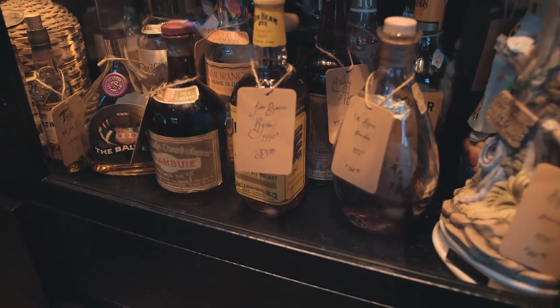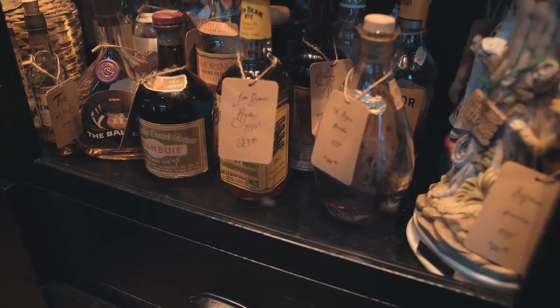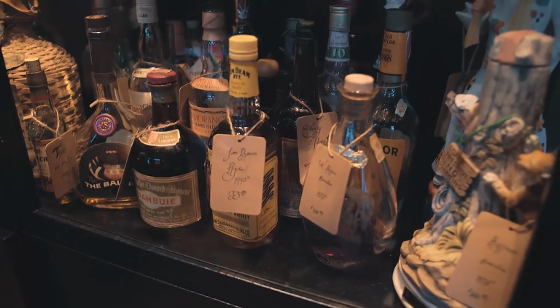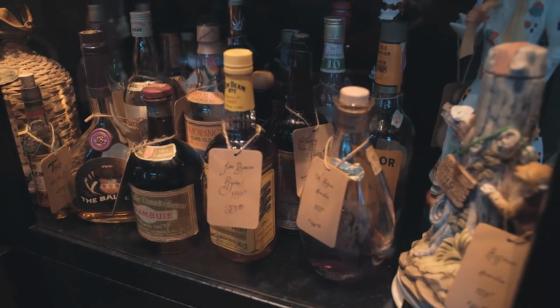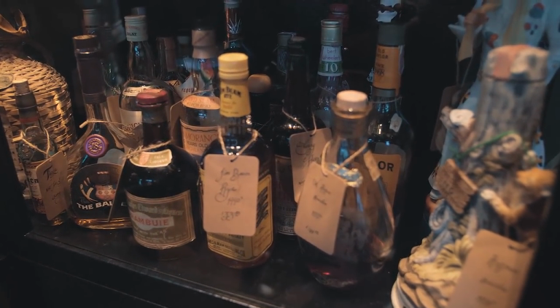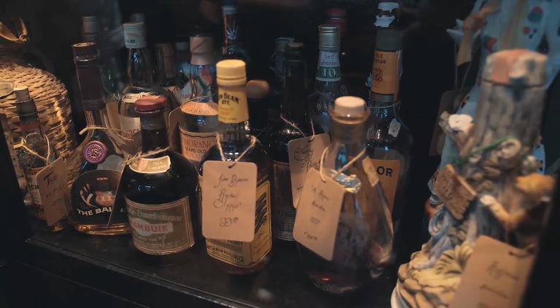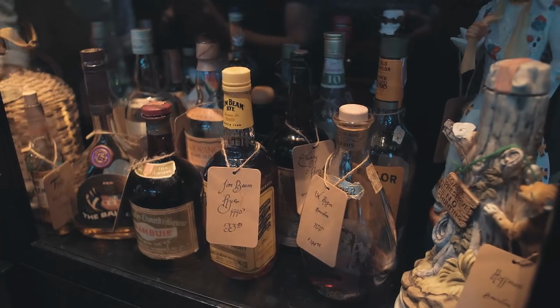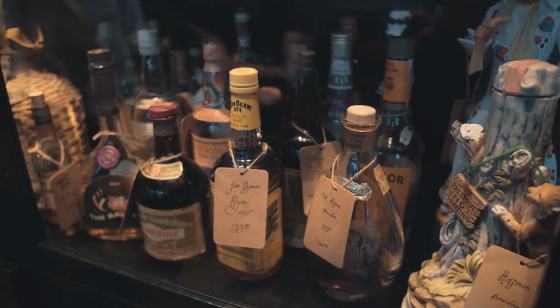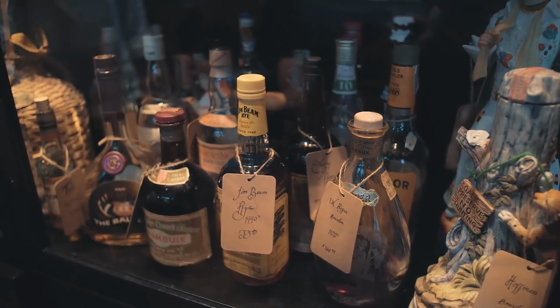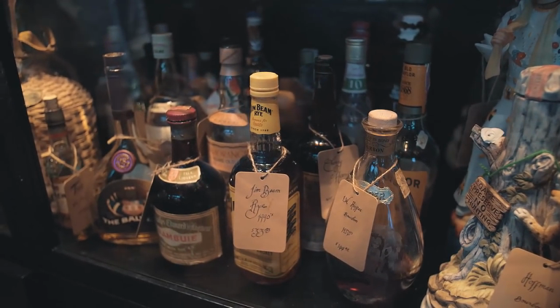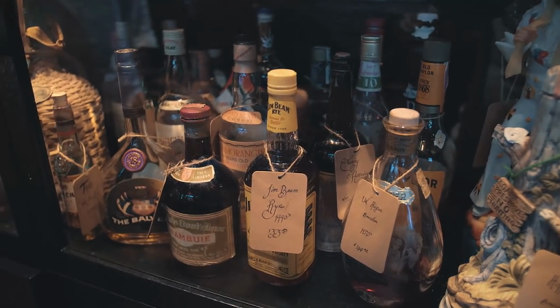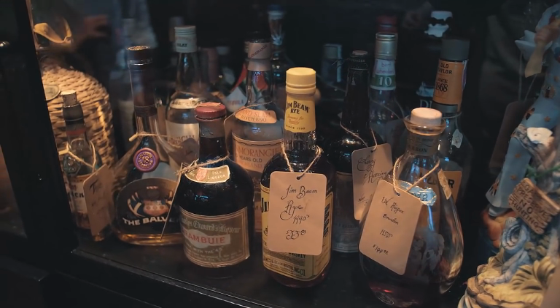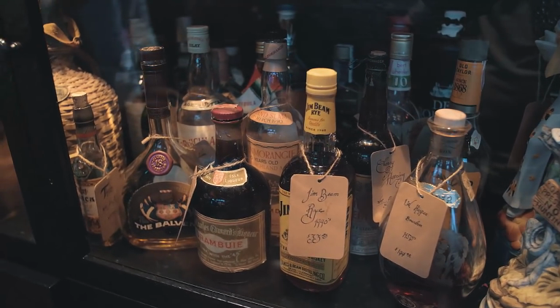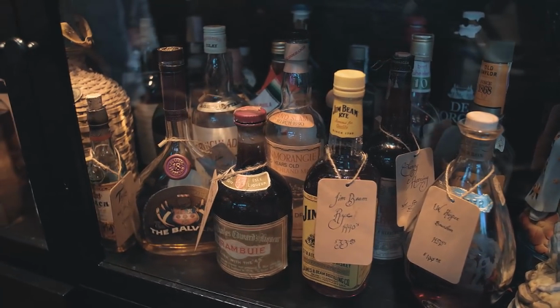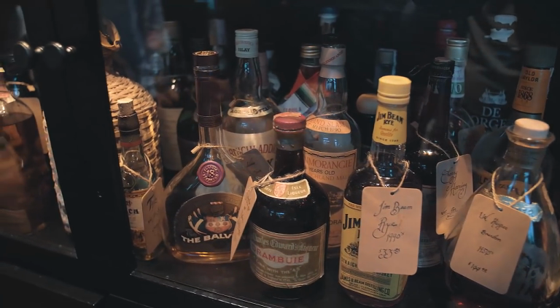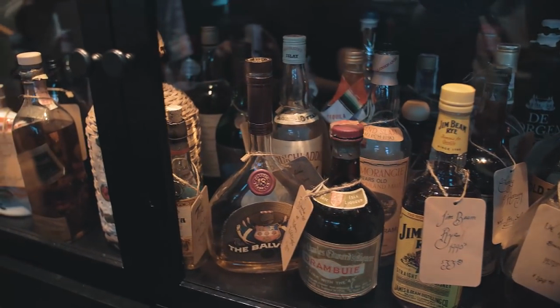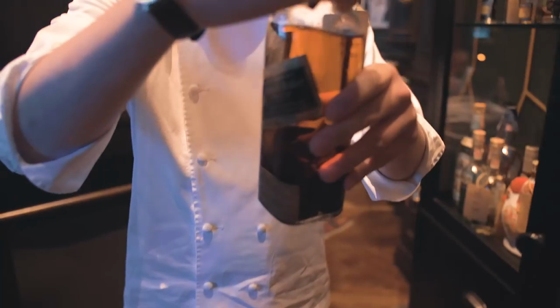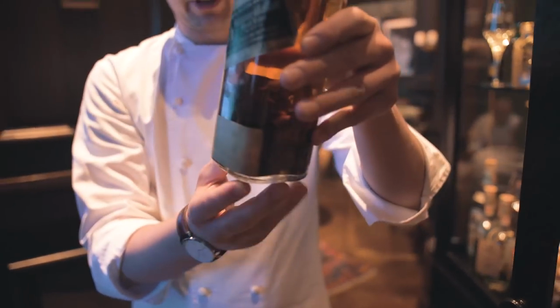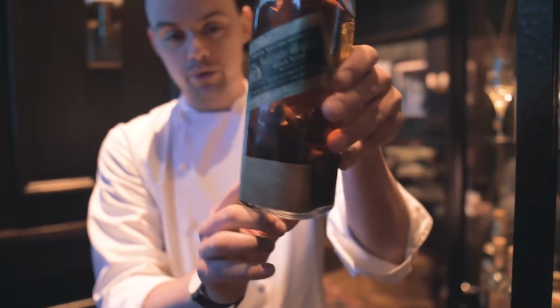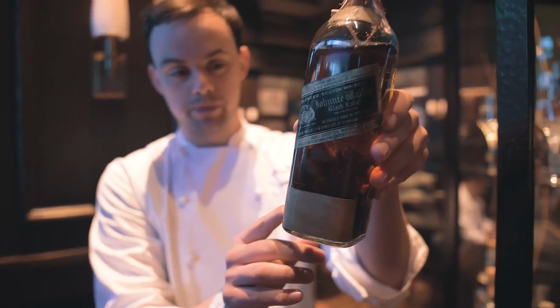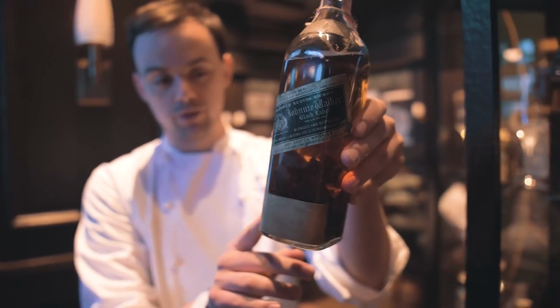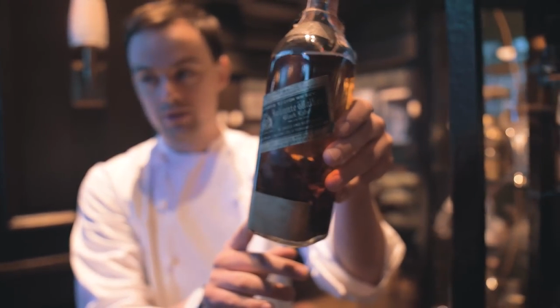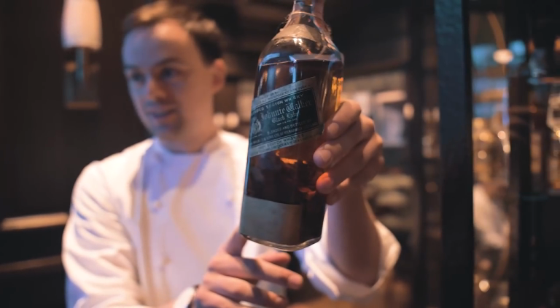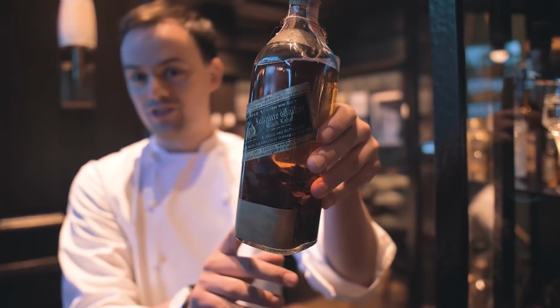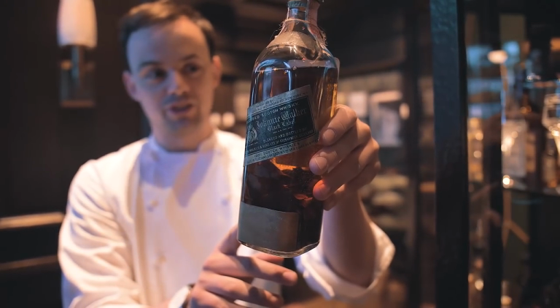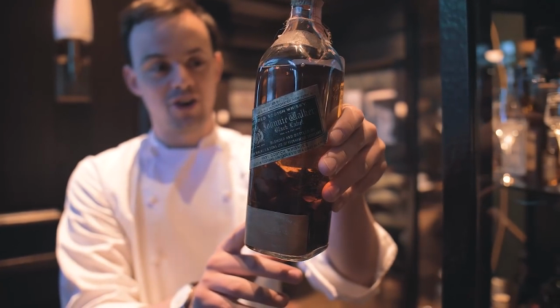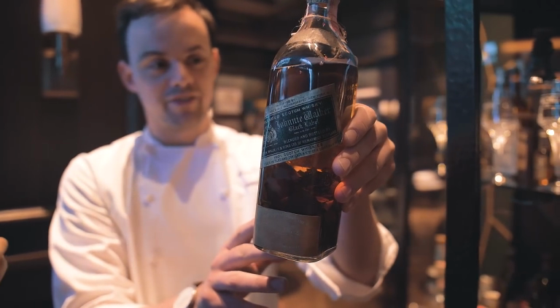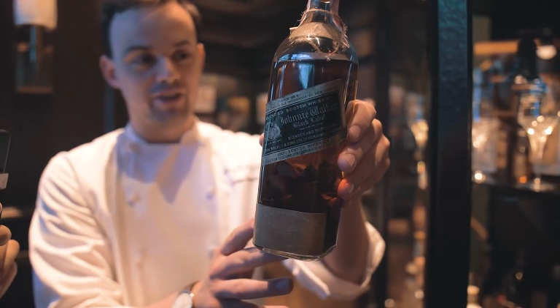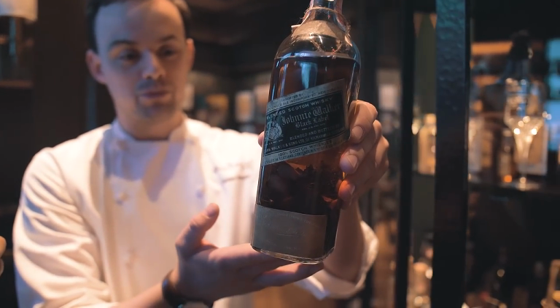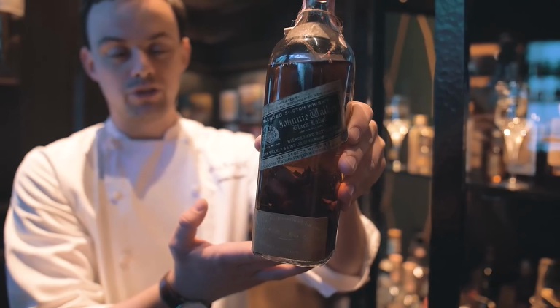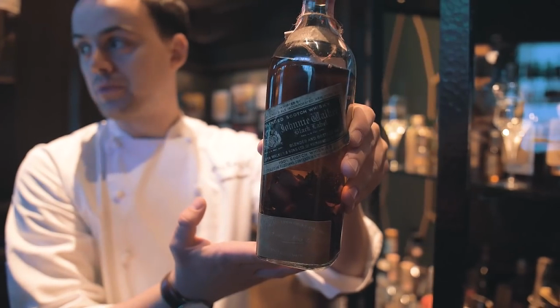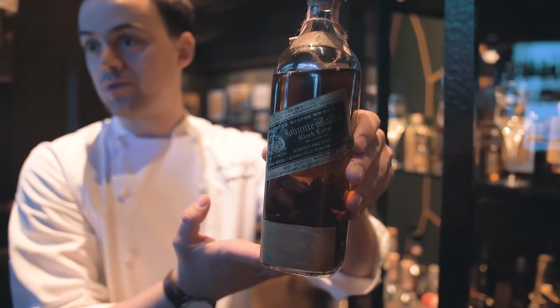This one is Bacardi from 1920, so before it came from Cuba to Puerto Rico. We decided to put some black truffle, so it's got 50 grams of black truffle.